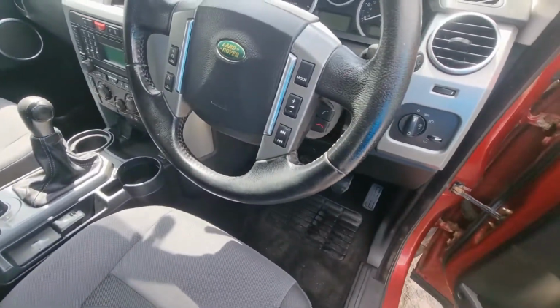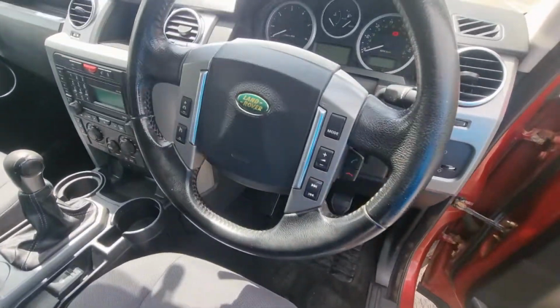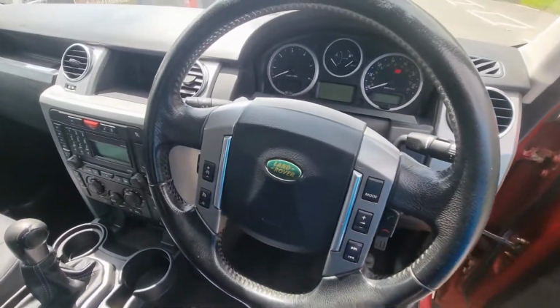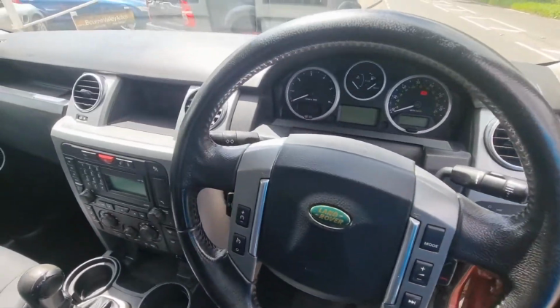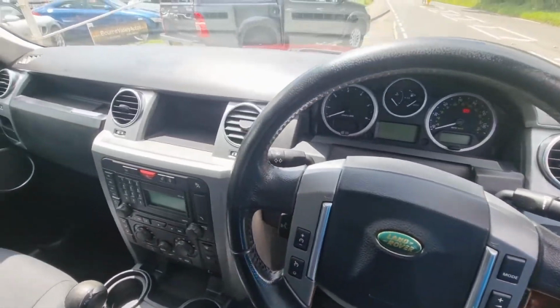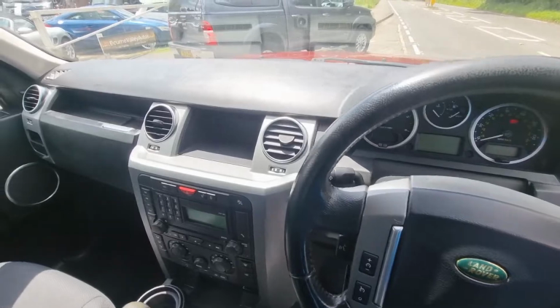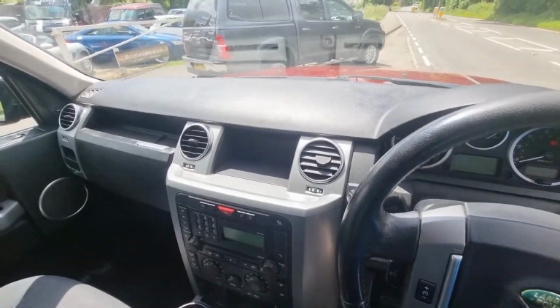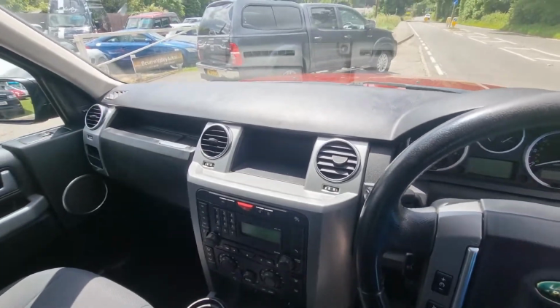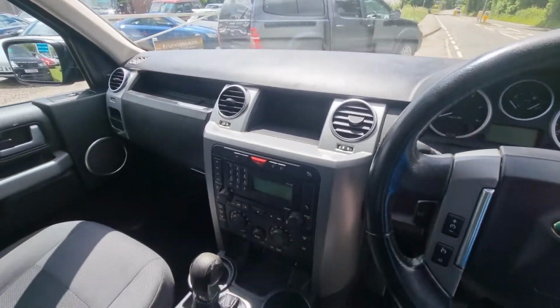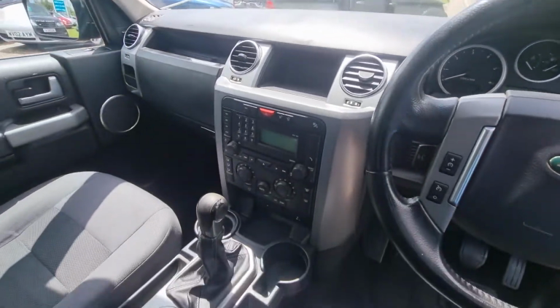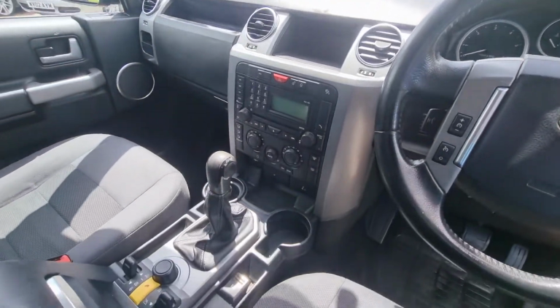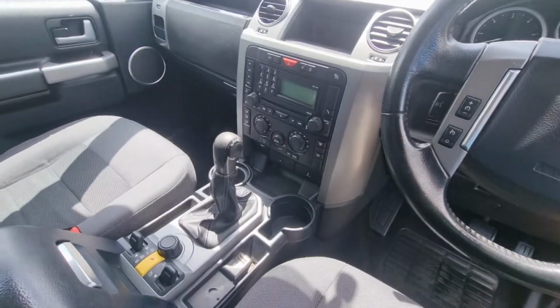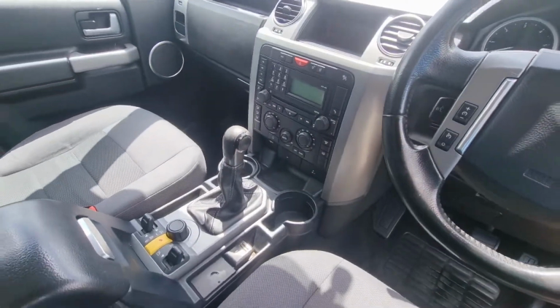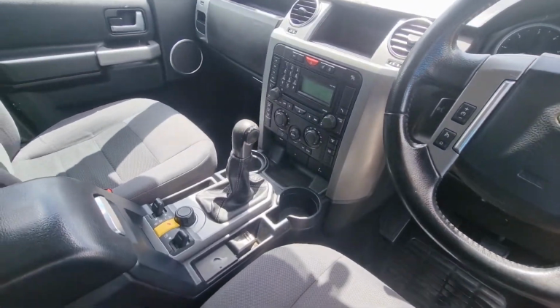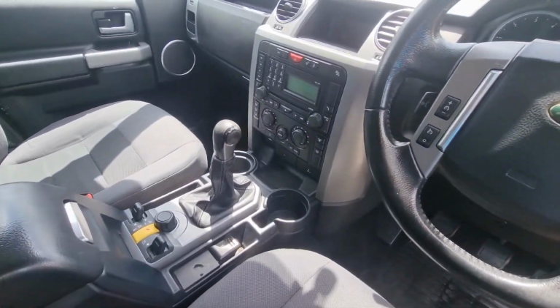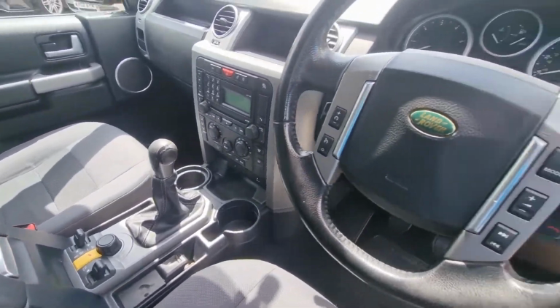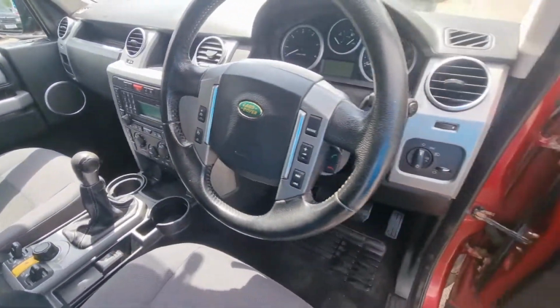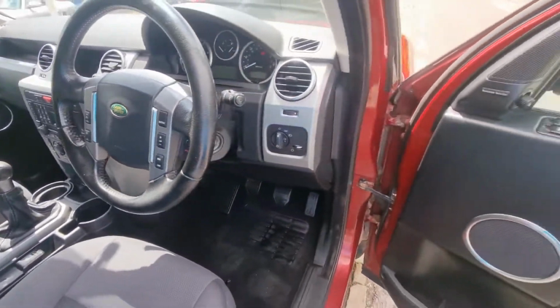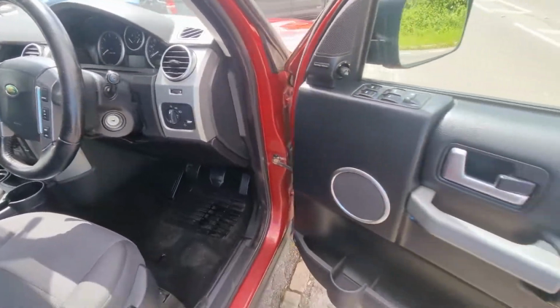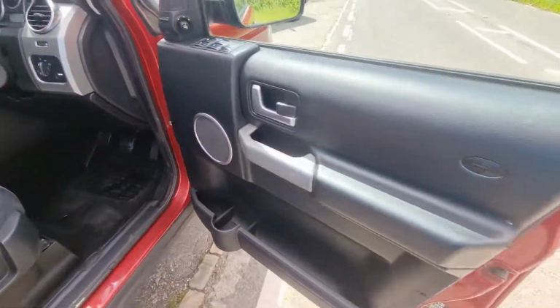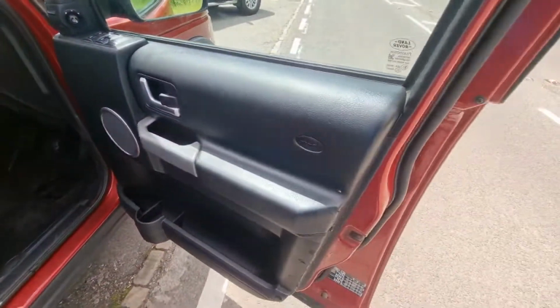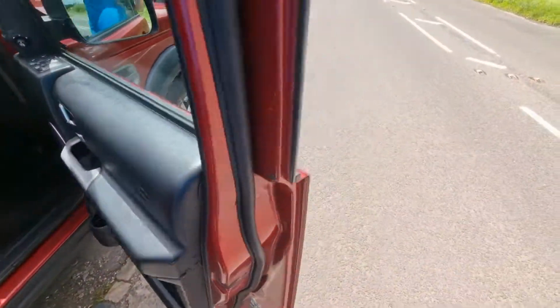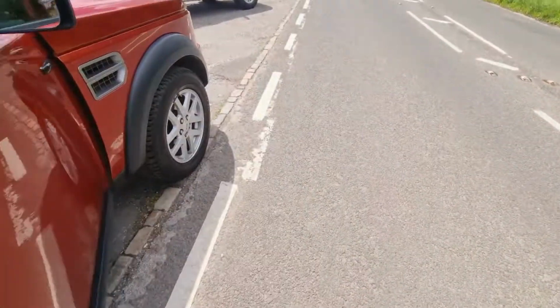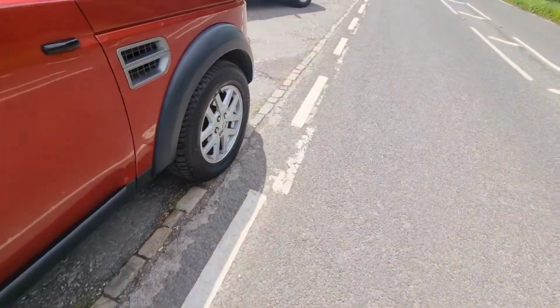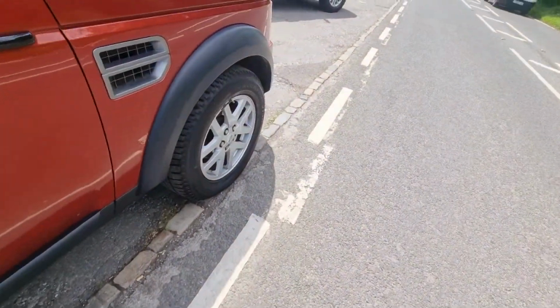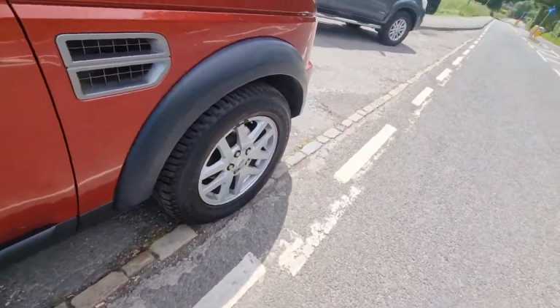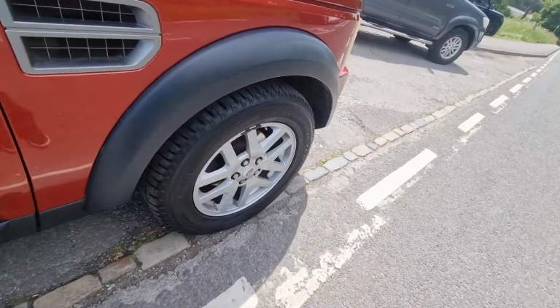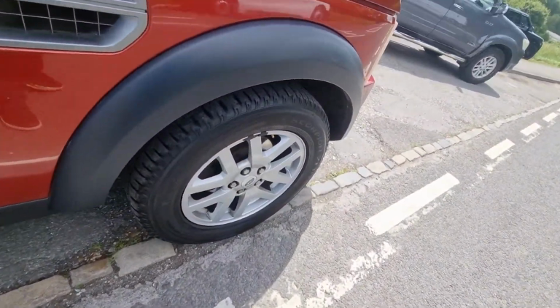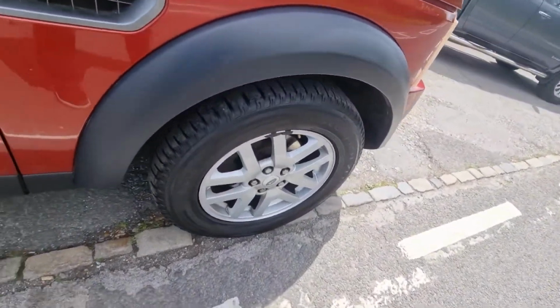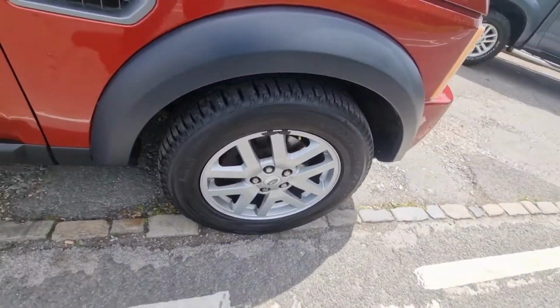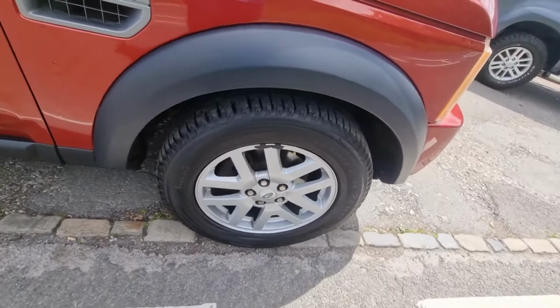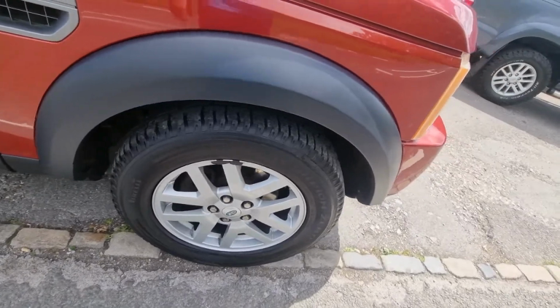I'm not just saying it, ladies and gentlemen. I wish there were loads of Land Rovers like this Discovery here. Sometimes they've been beaten up, and sometimes they haven't — but this is really, really a bright one. It's got a pair of those pretty Scorpion tyres on it.